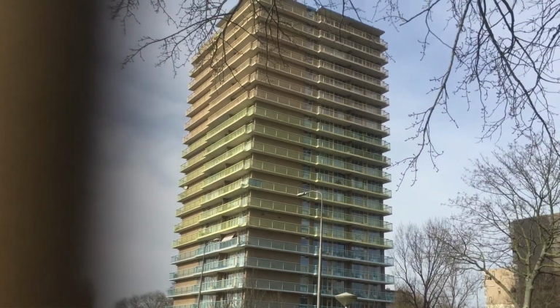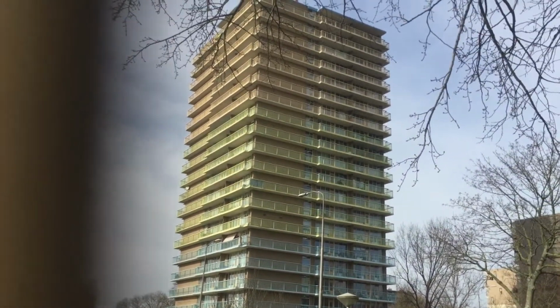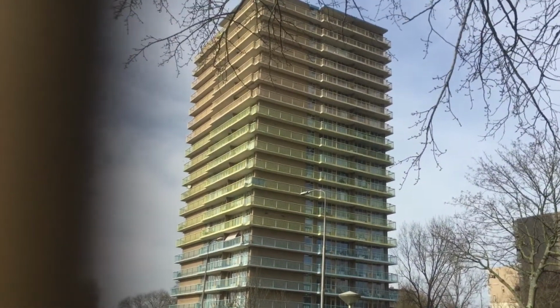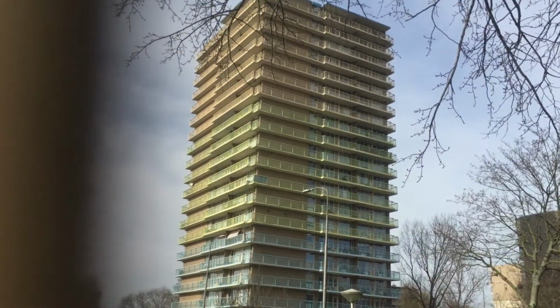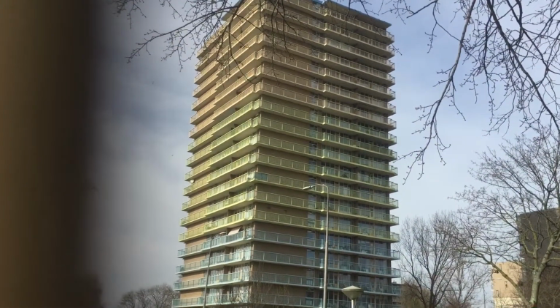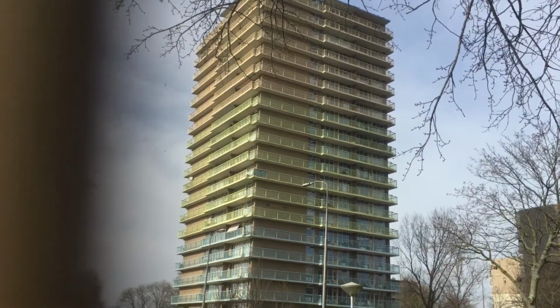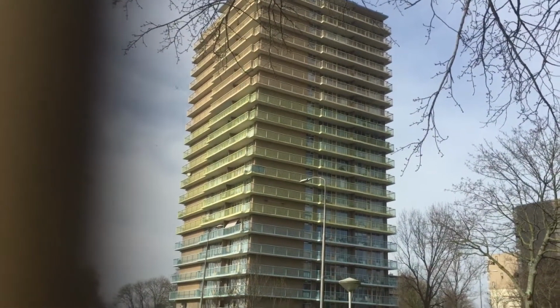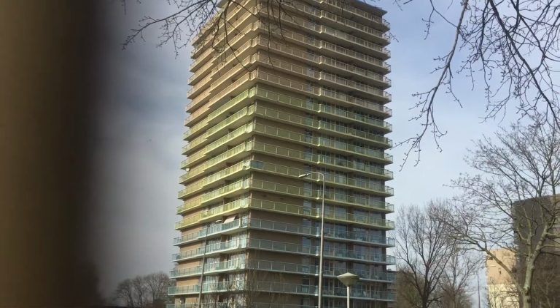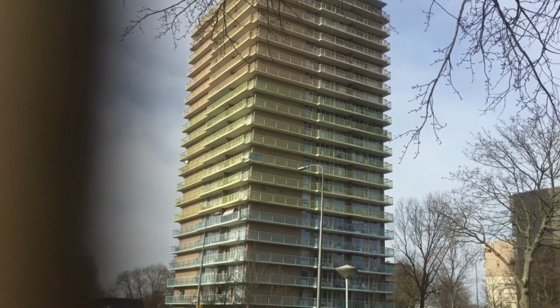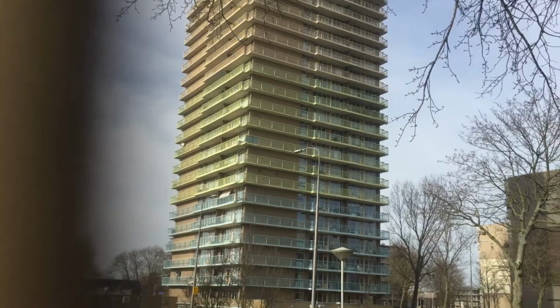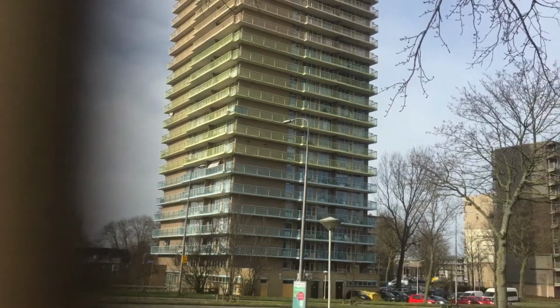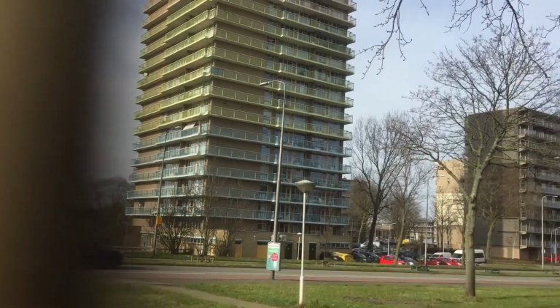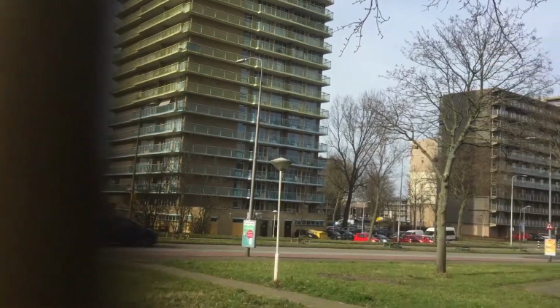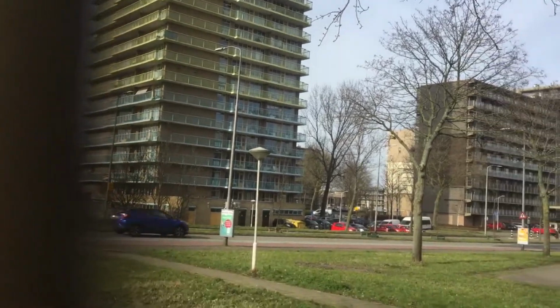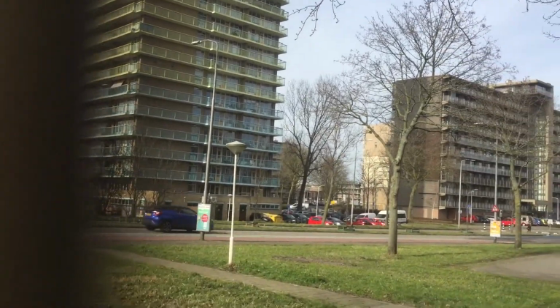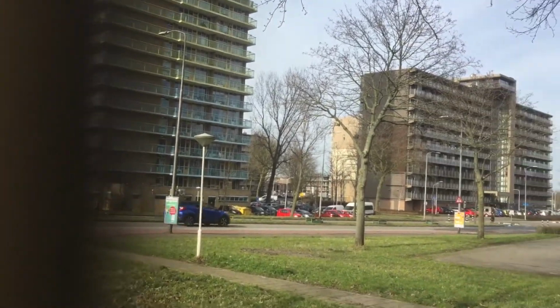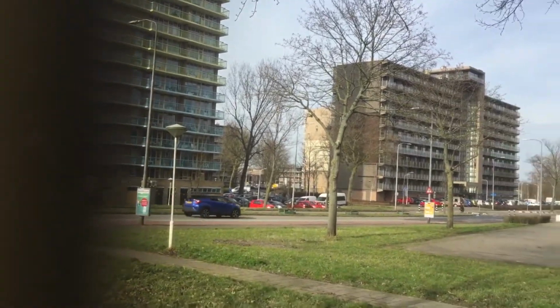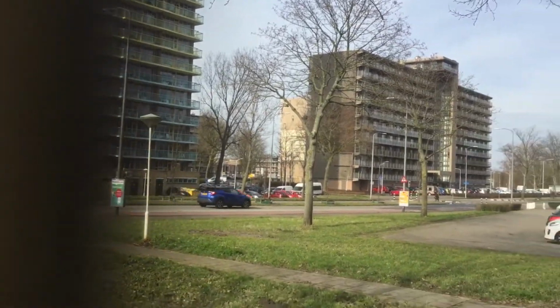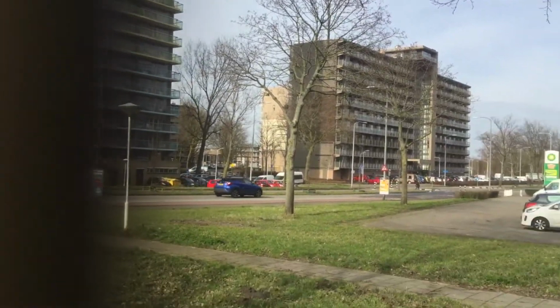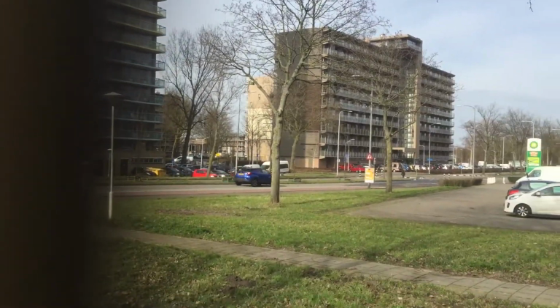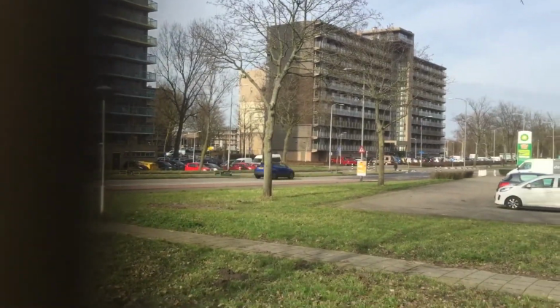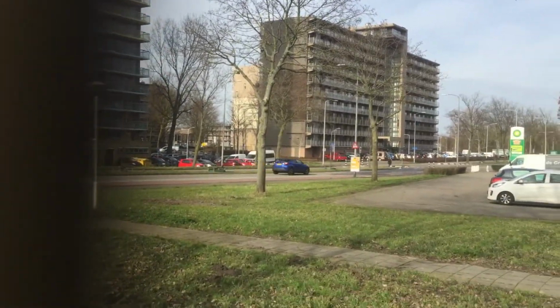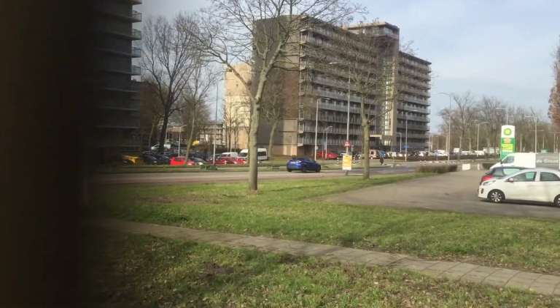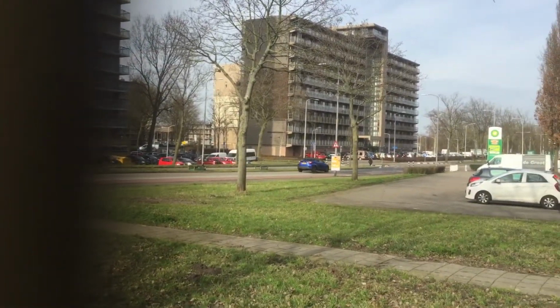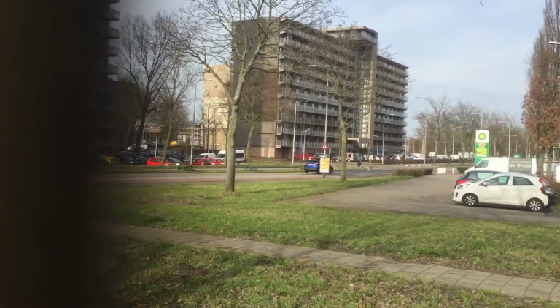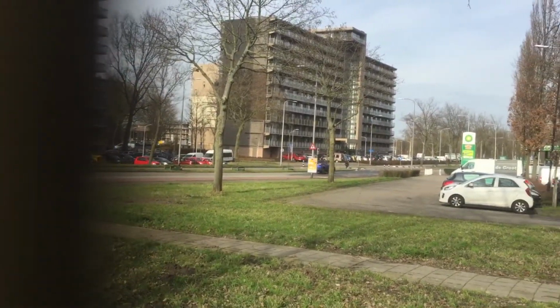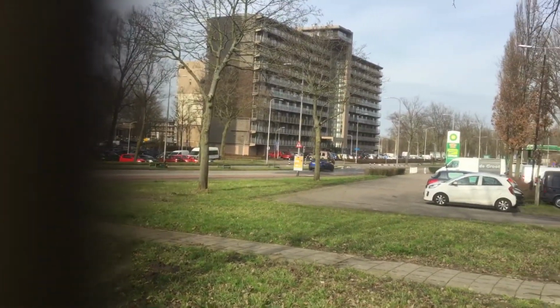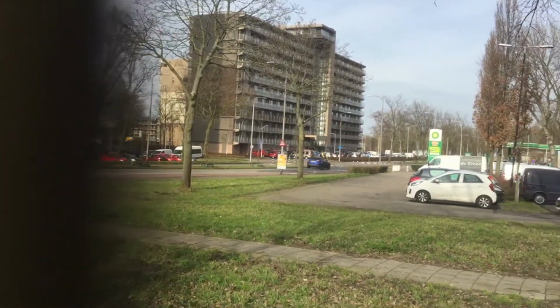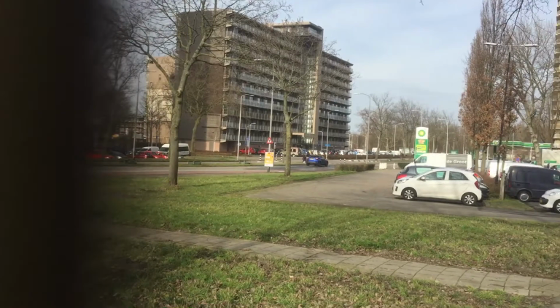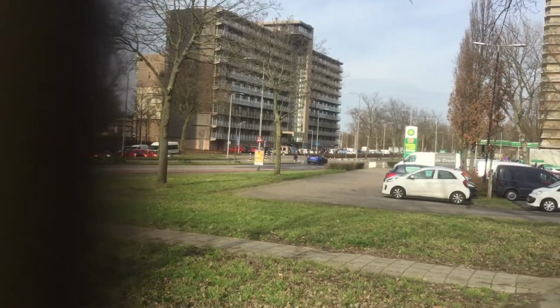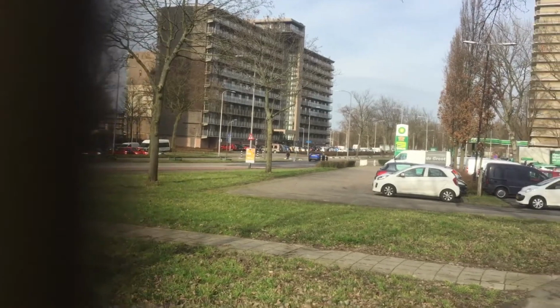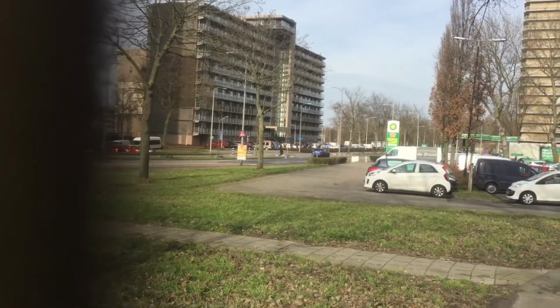This is the flat building where I live. All the flat buildings, close to the other neighborhoods of Zoetermeer.